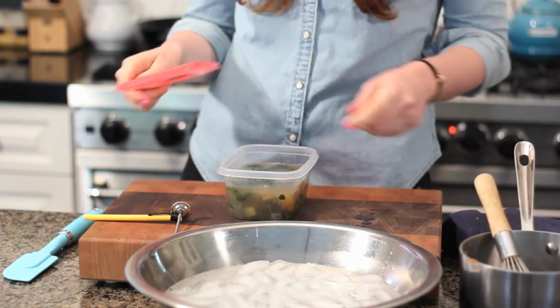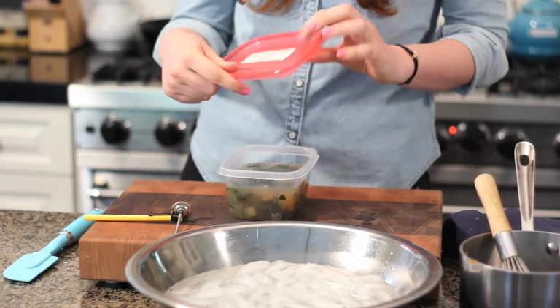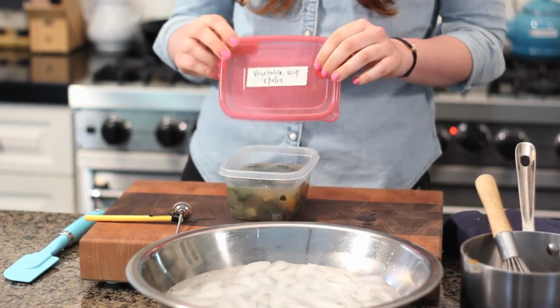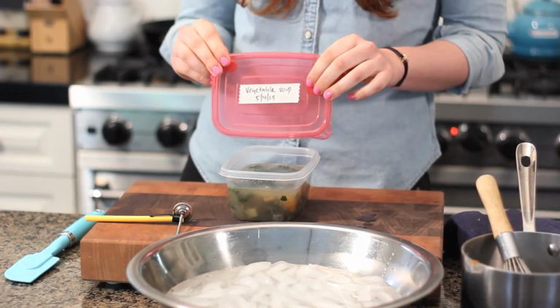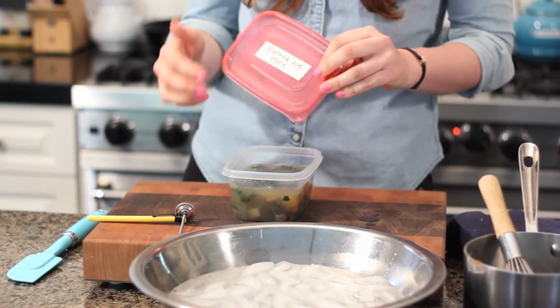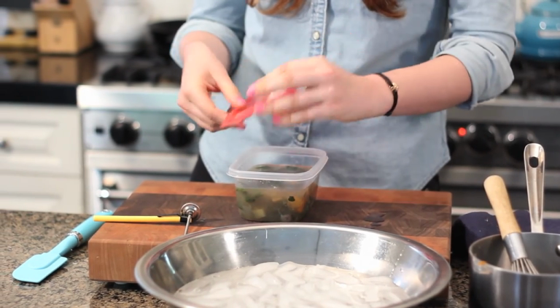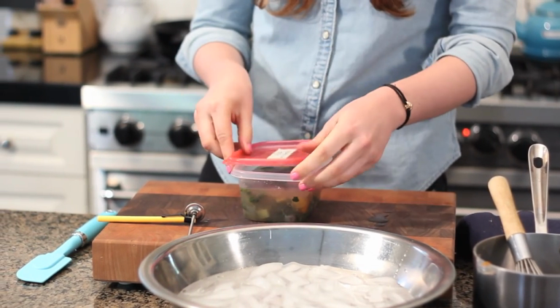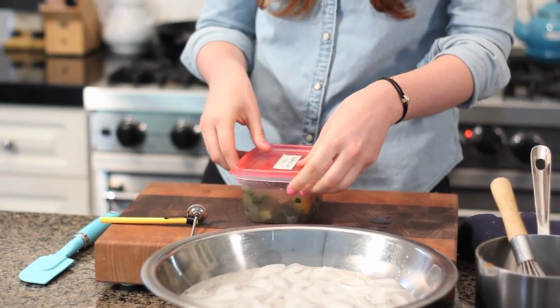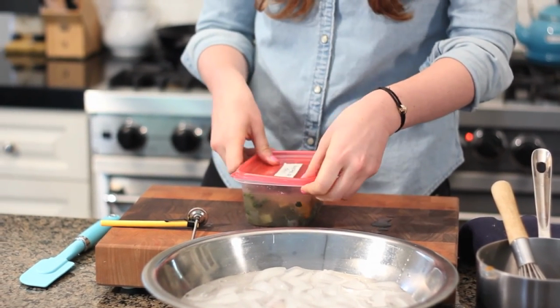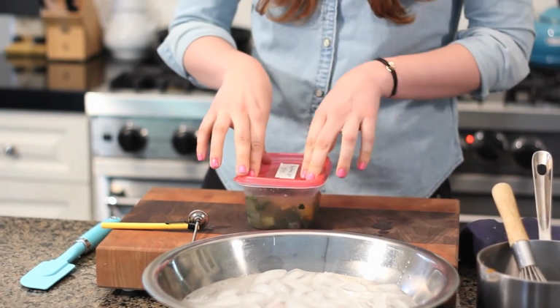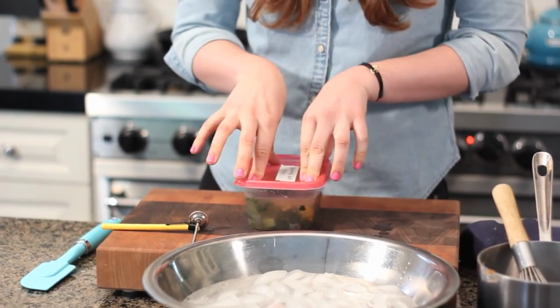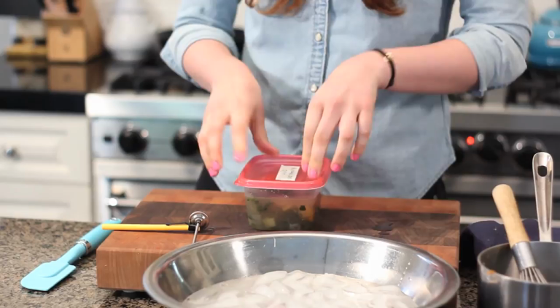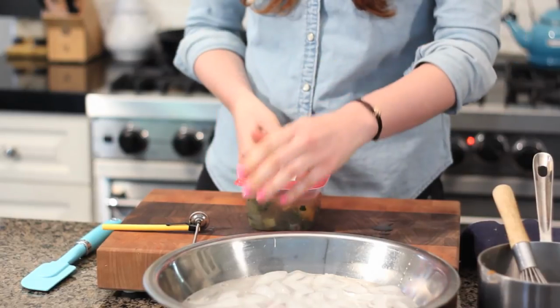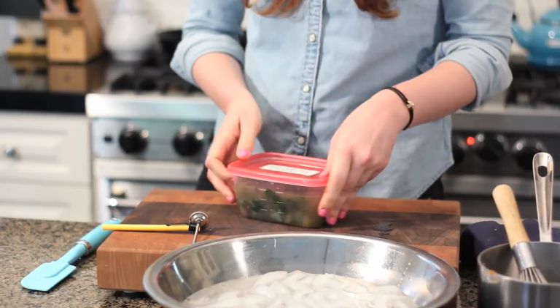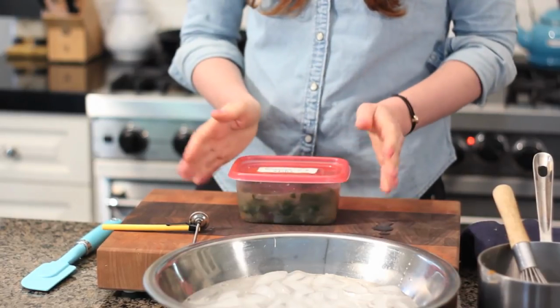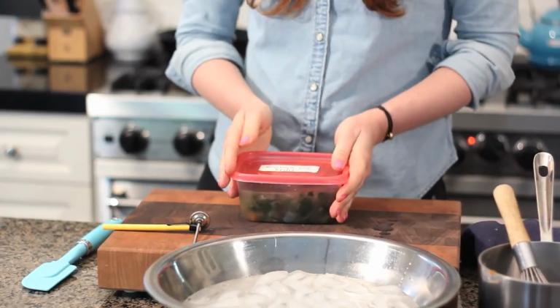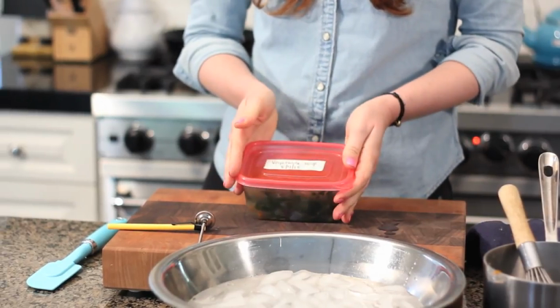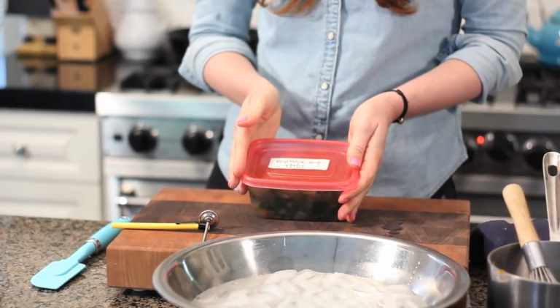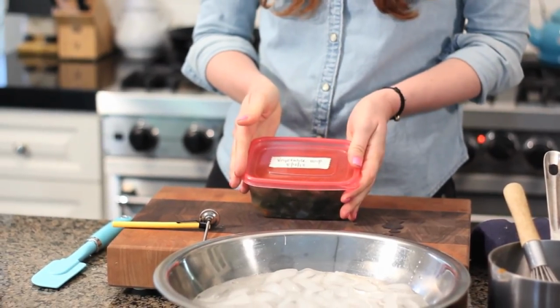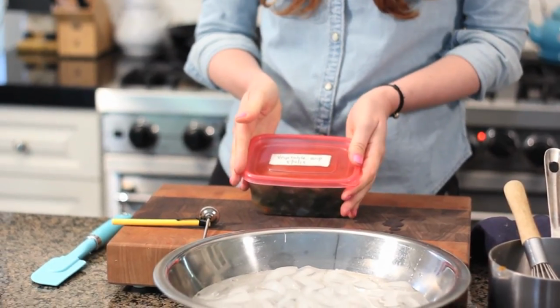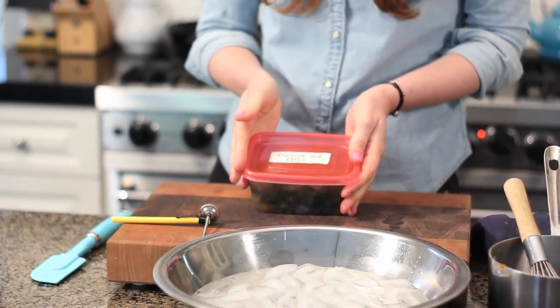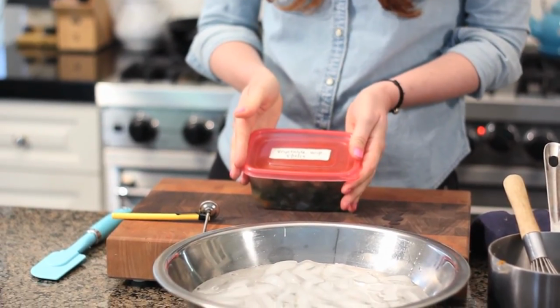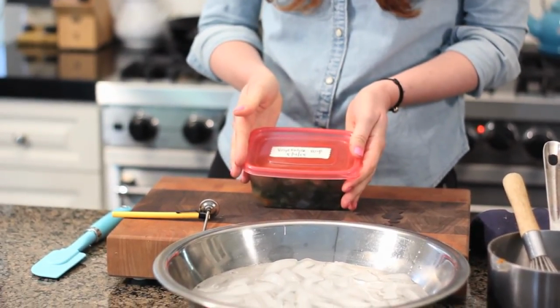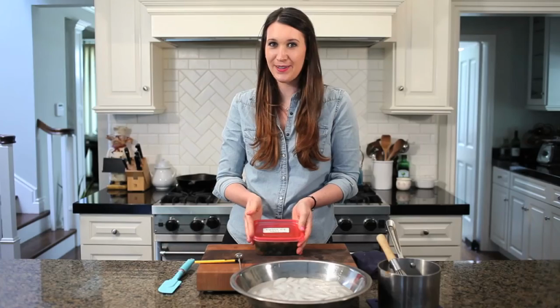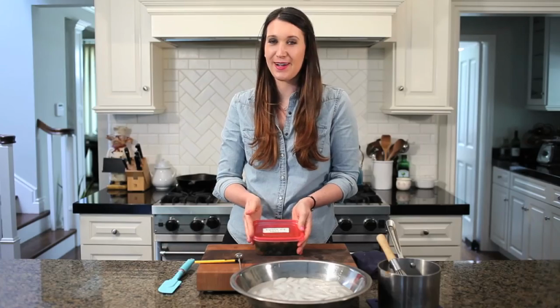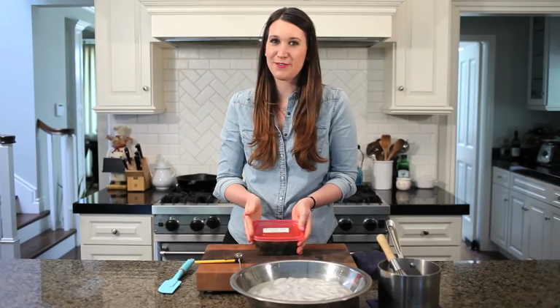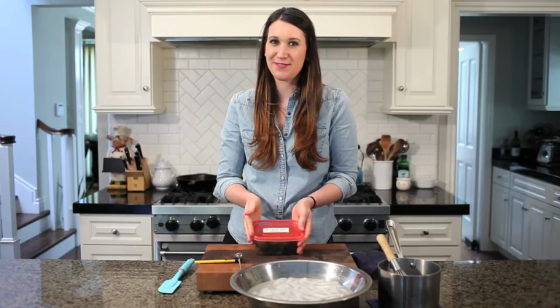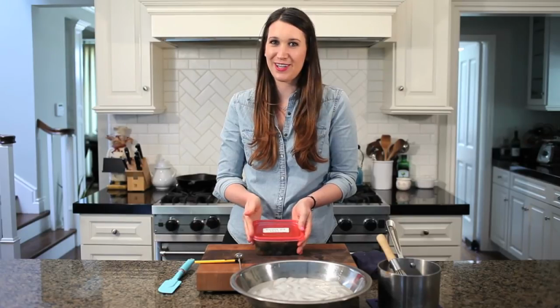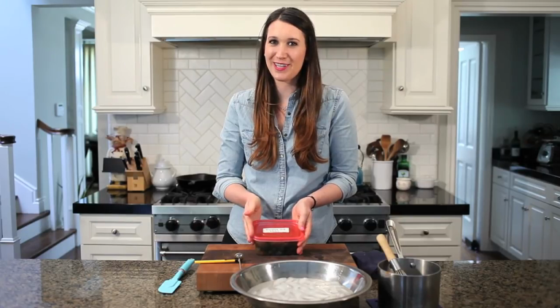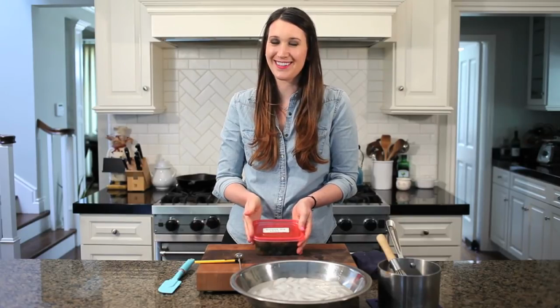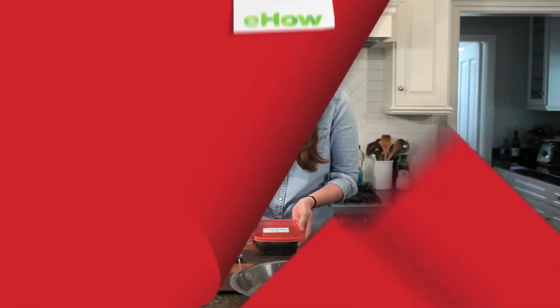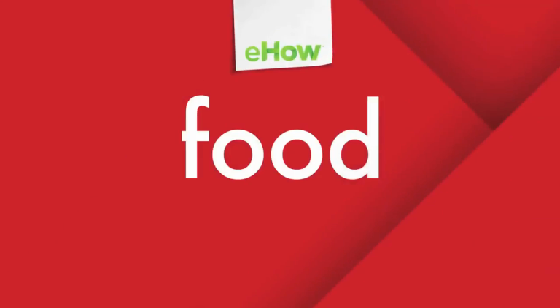Label it, date it, and that's your vegetable soup. It is ready to go into the freezer. I'm Chef Jamie Levine, thank you for watching.